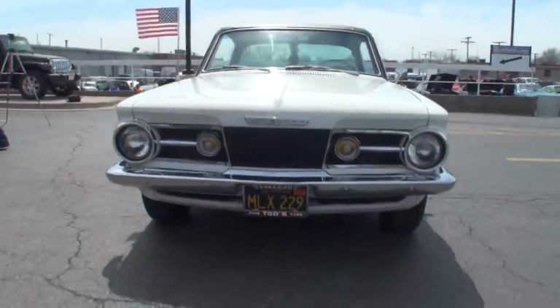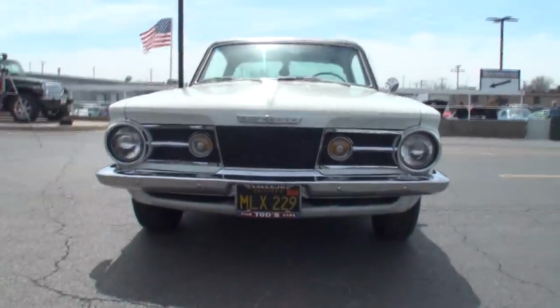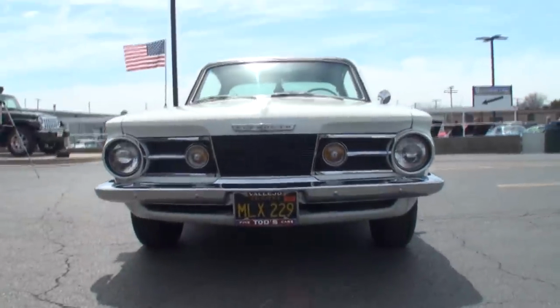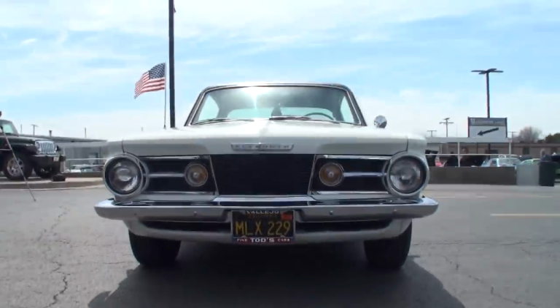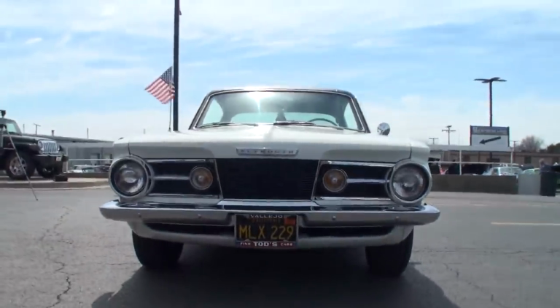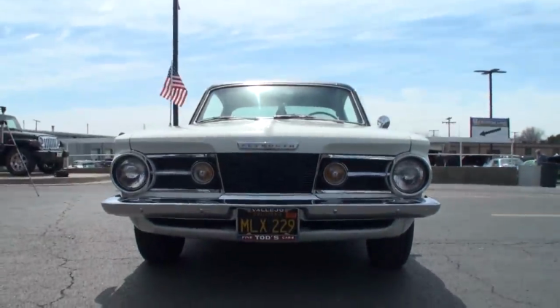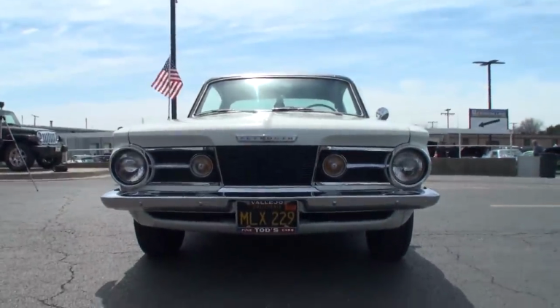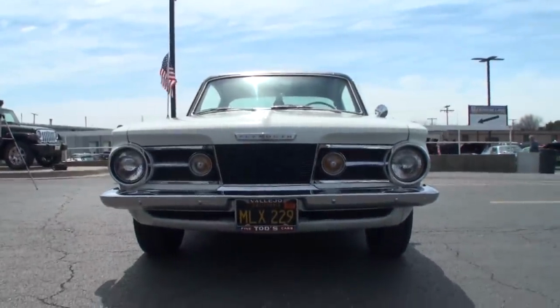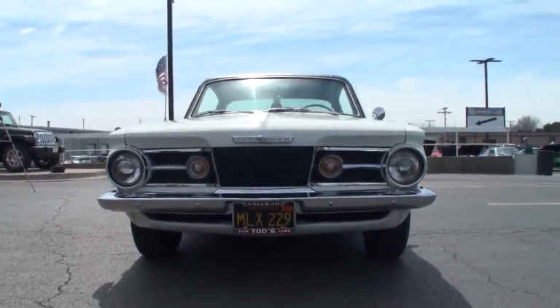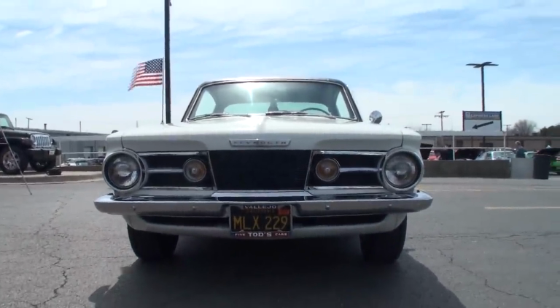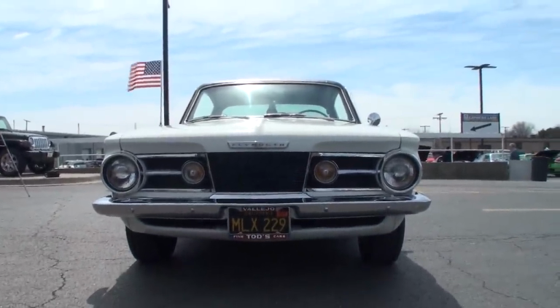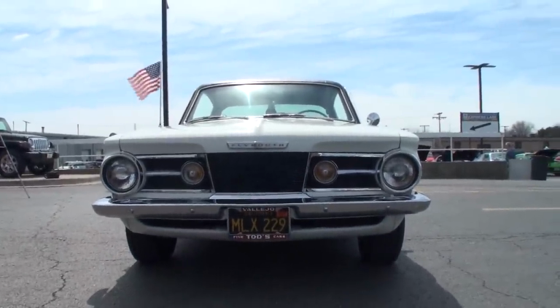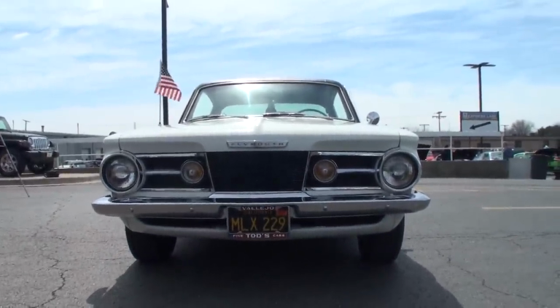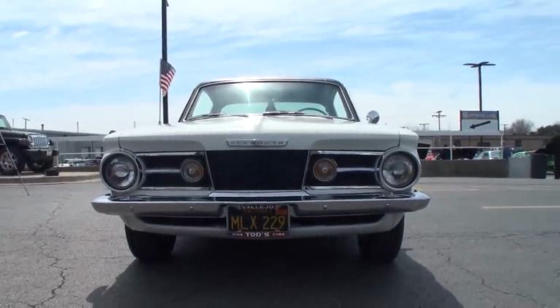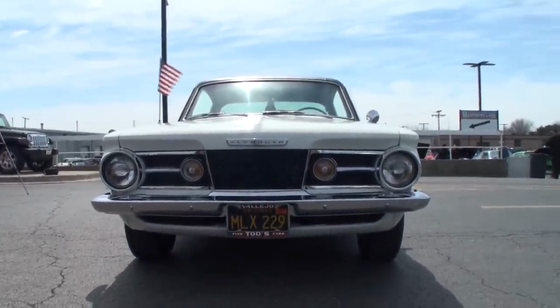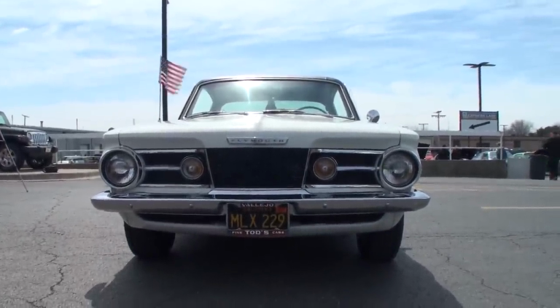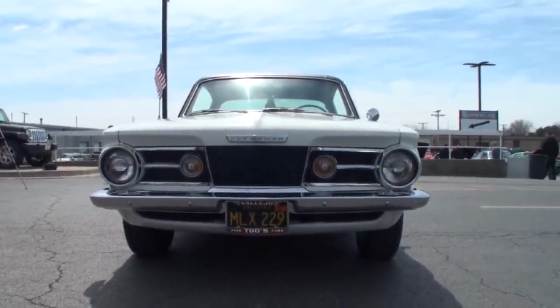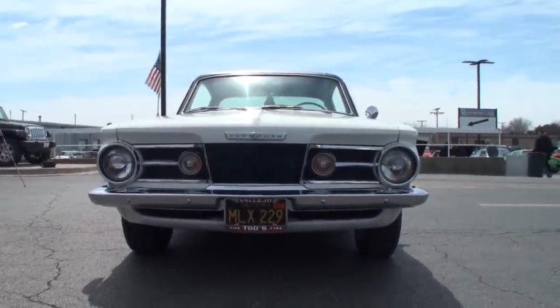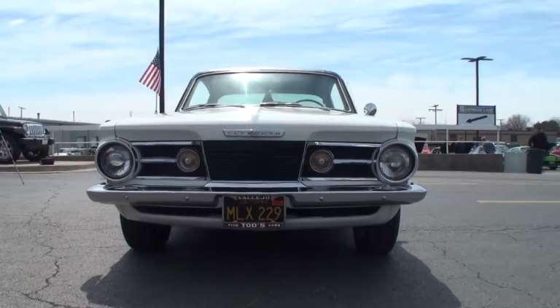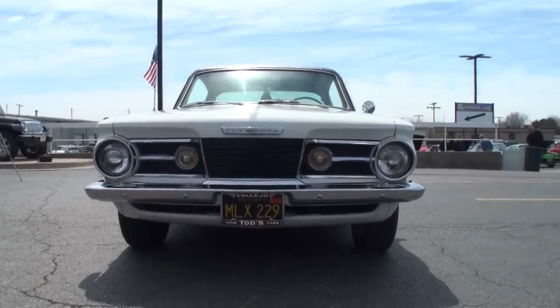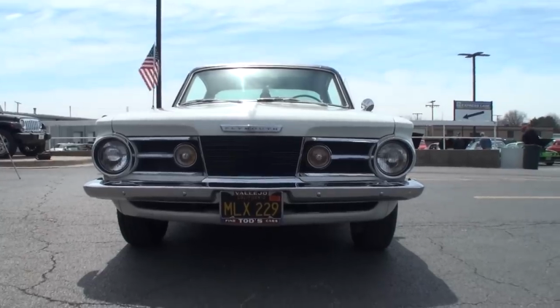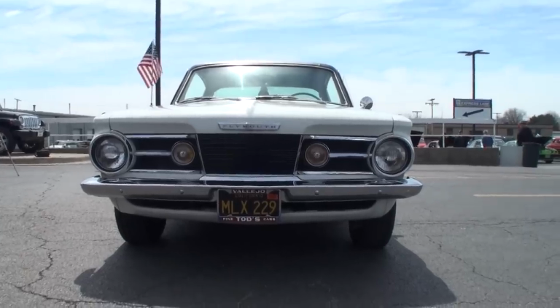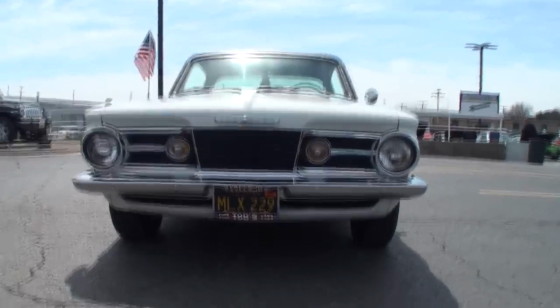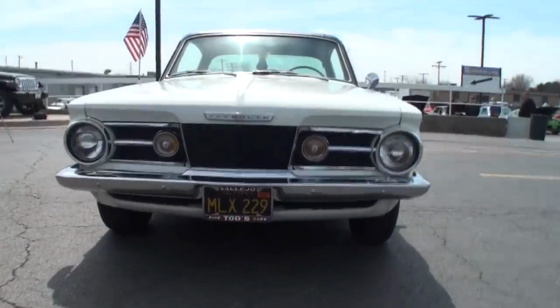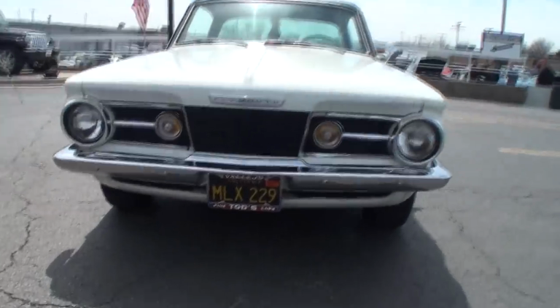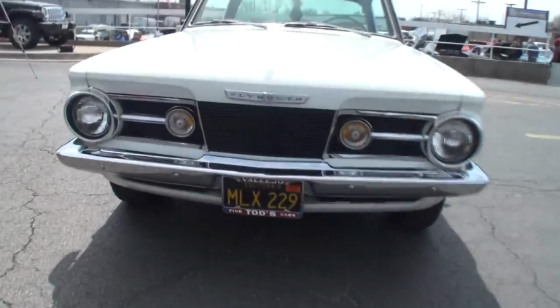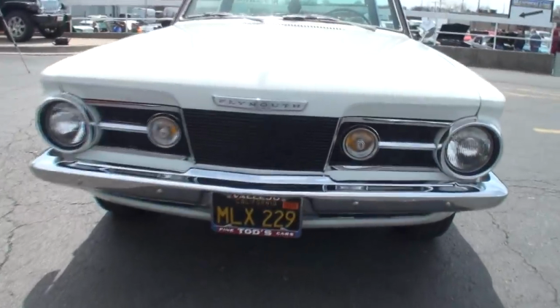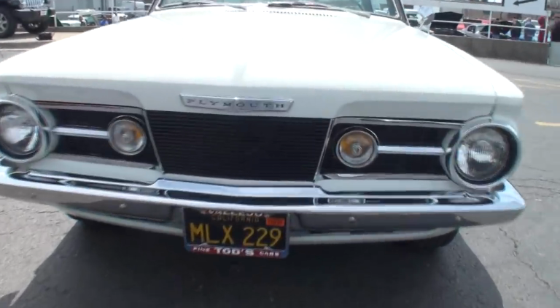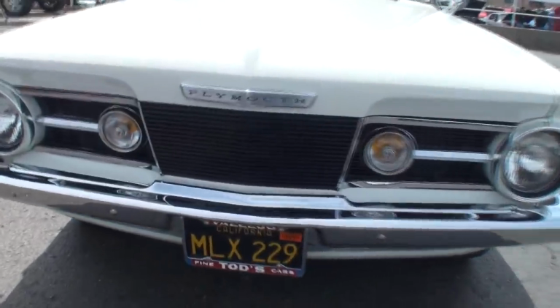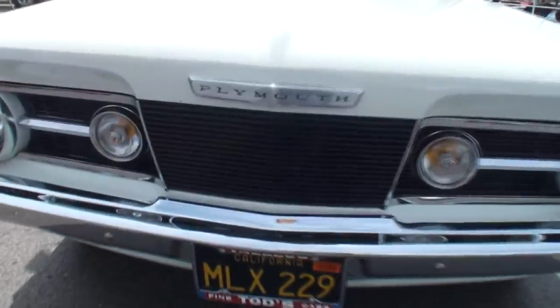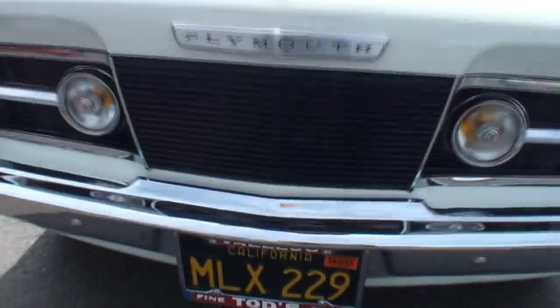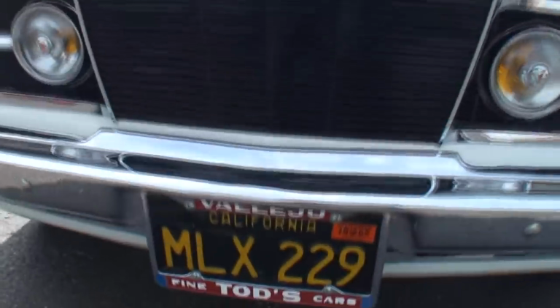Those are the original plates off the car from California. That's from the dealer I bought it from — Todd's Fine Cars in Vileo, California.